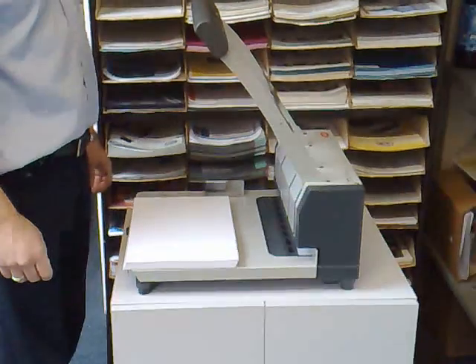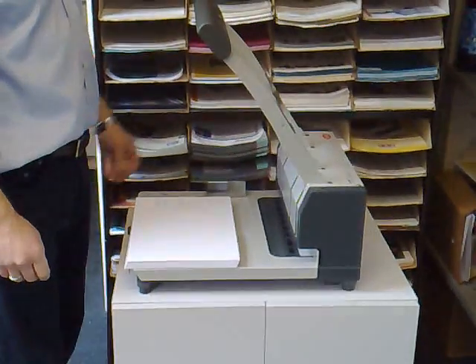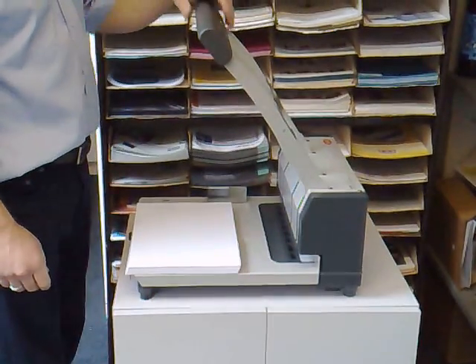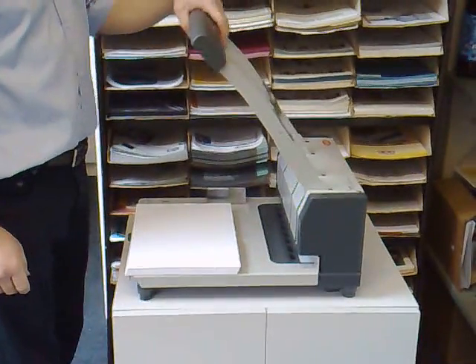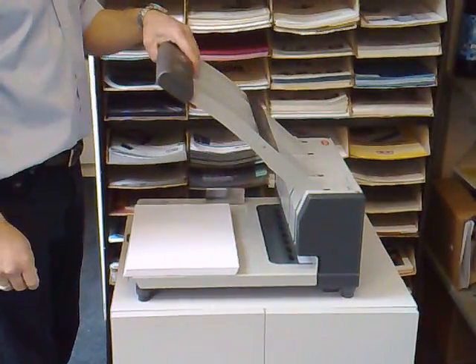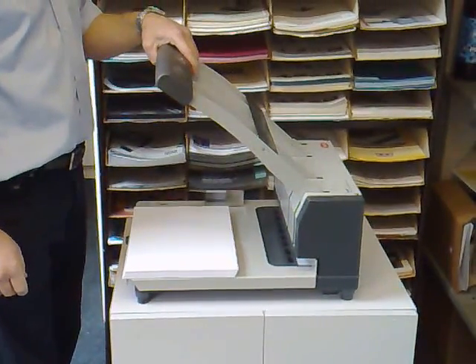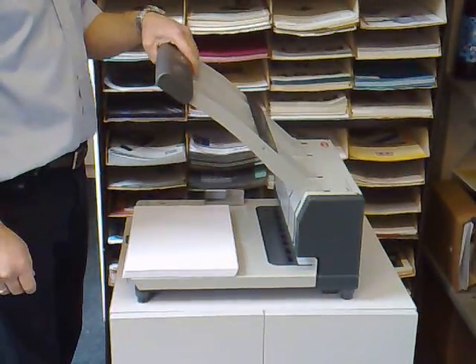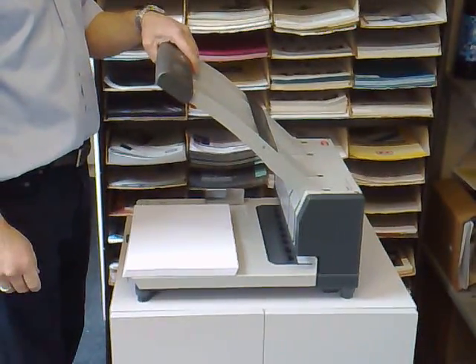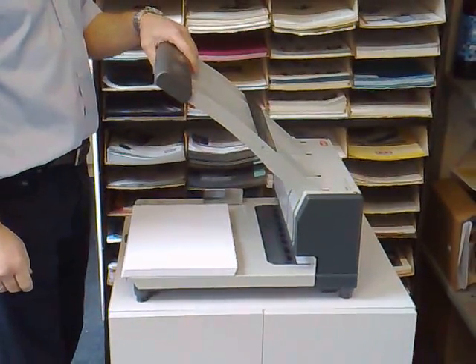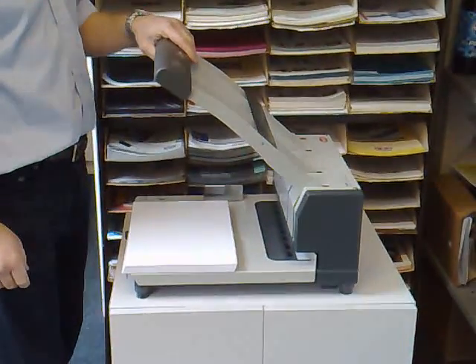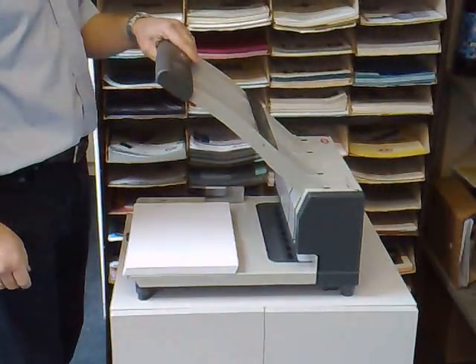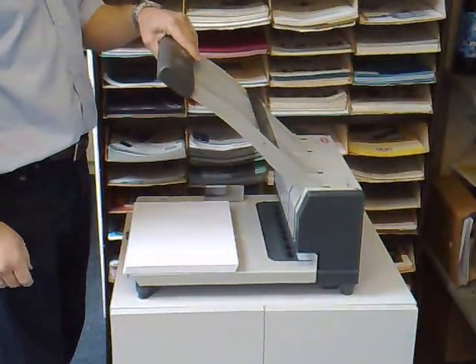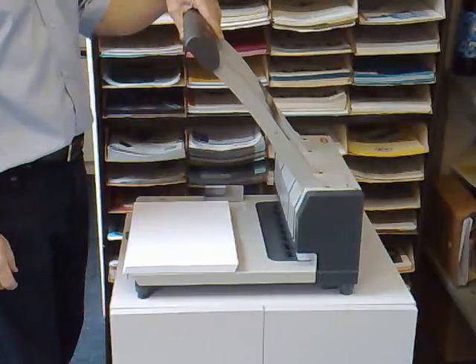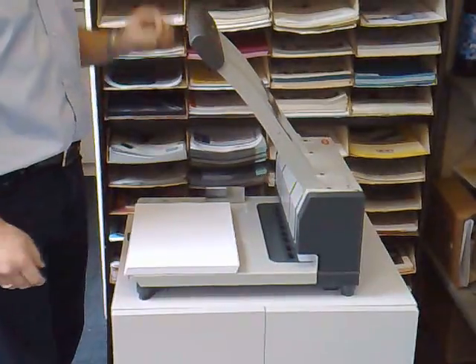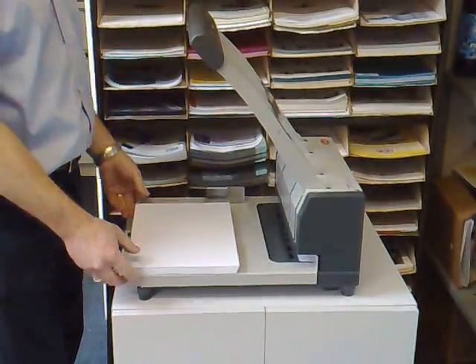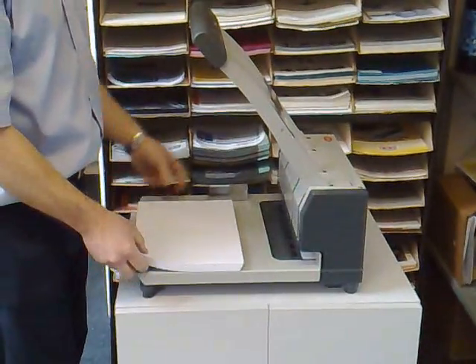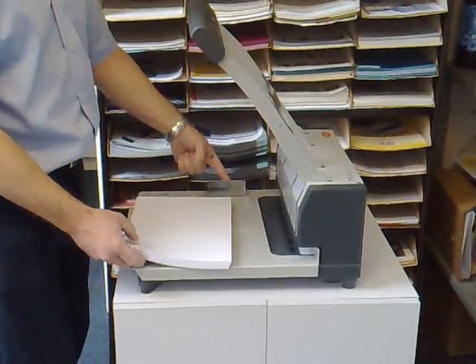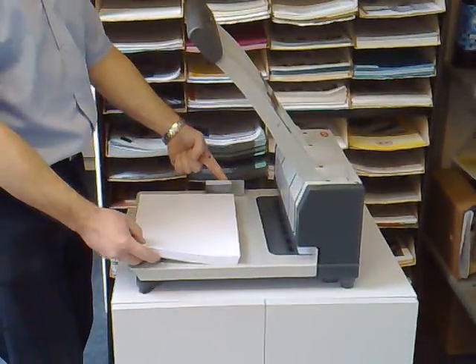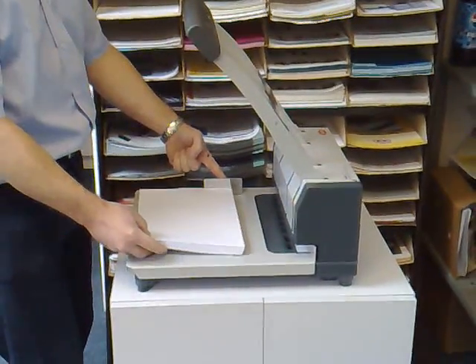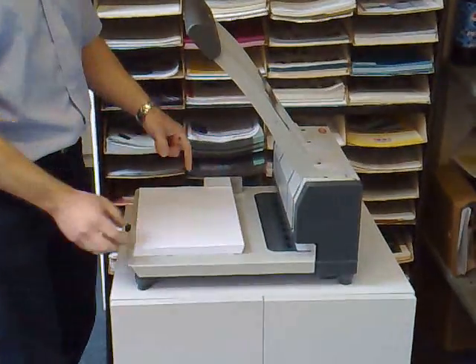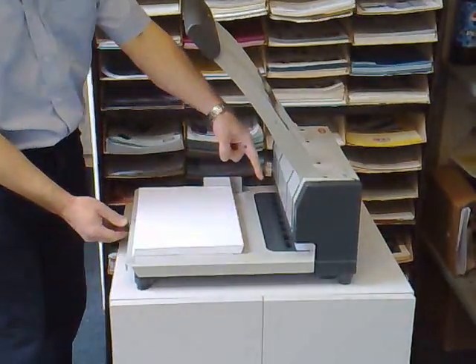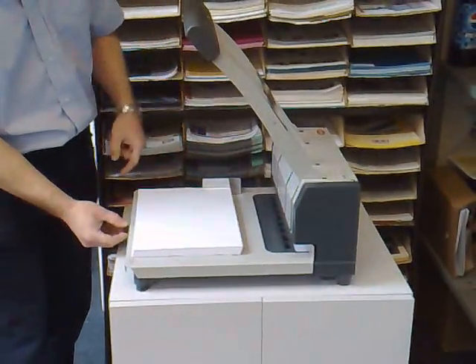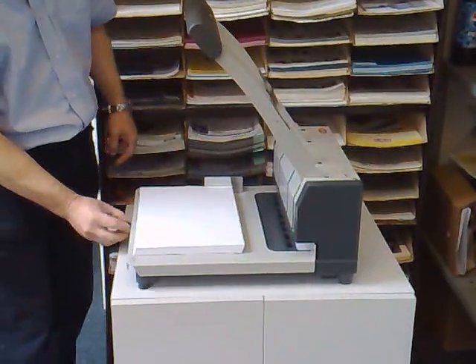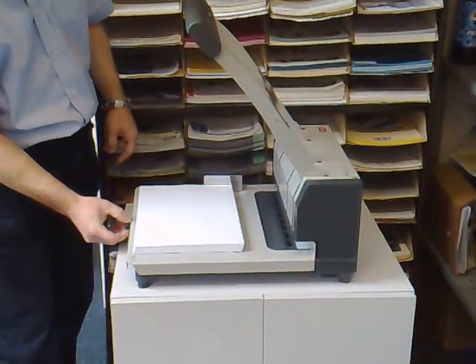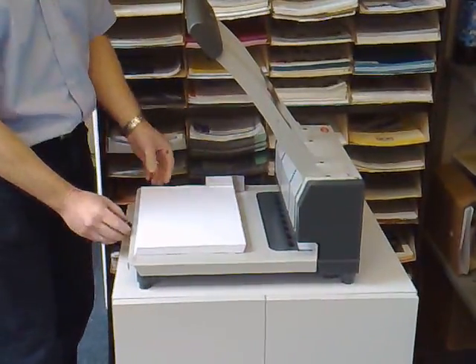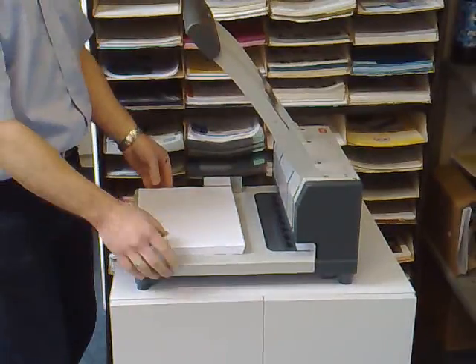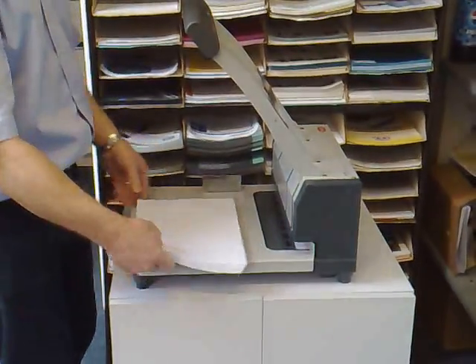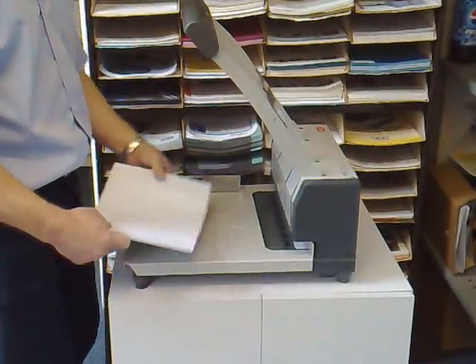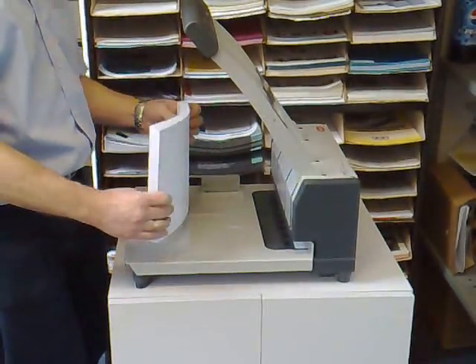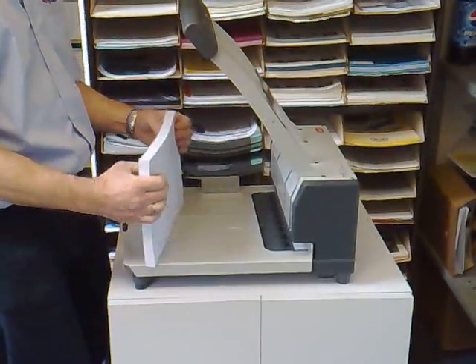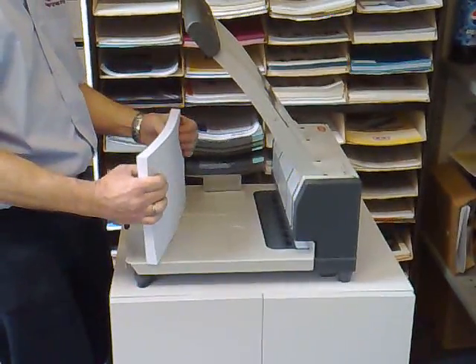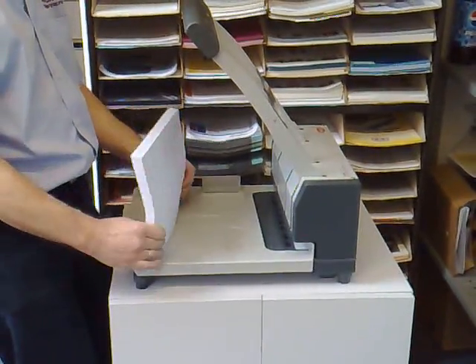Here we have the new SPC SFP2 heavy duty four hole punch. It has adjustable side stop and adjustable back stop. It will take a 30mm stack of paper.